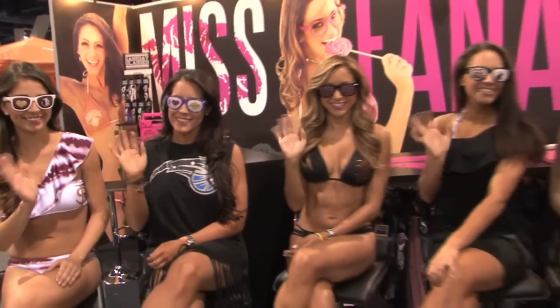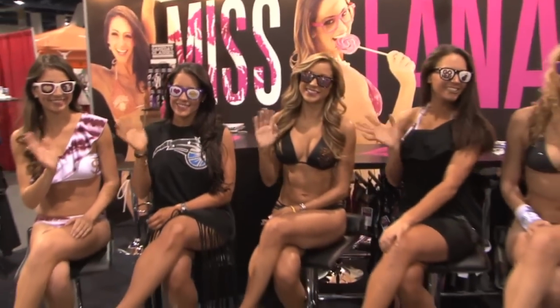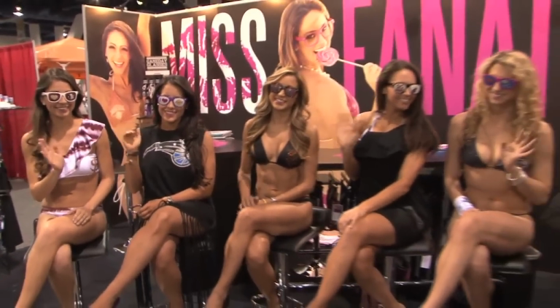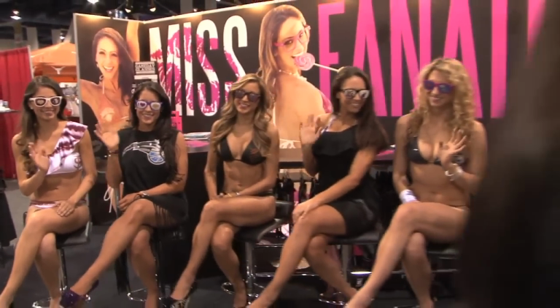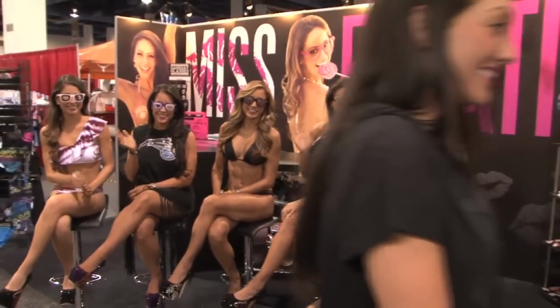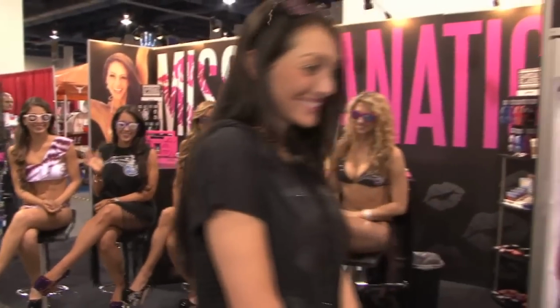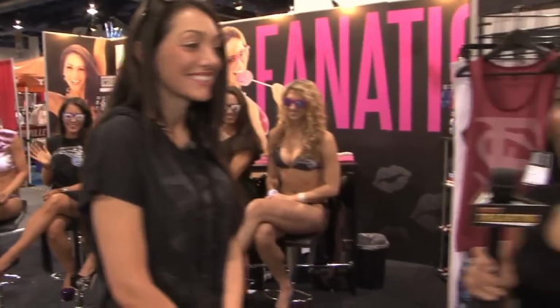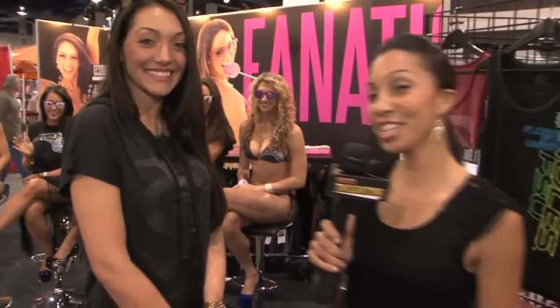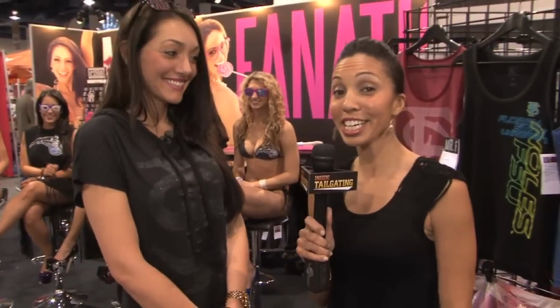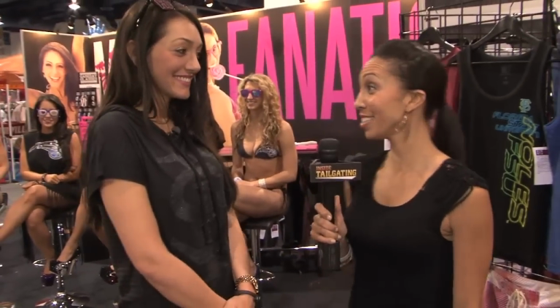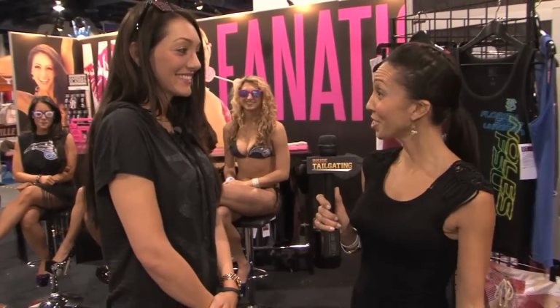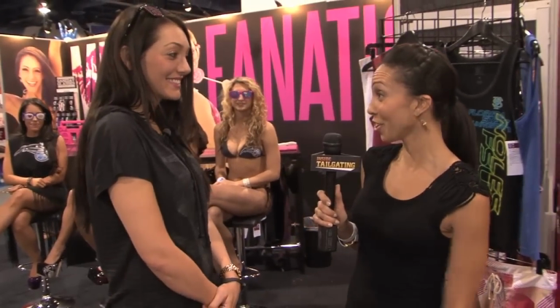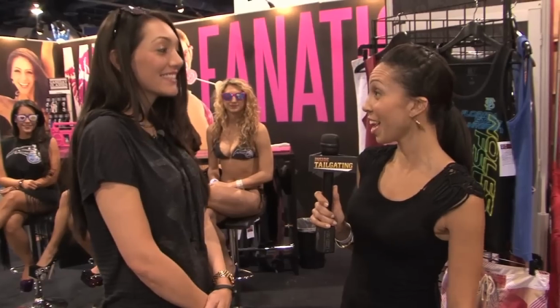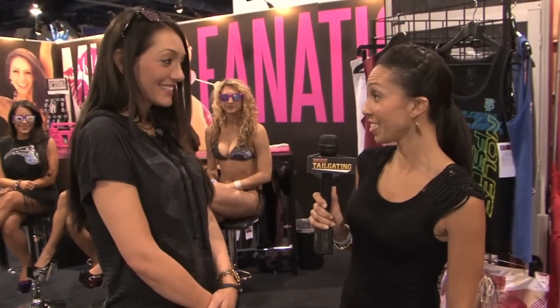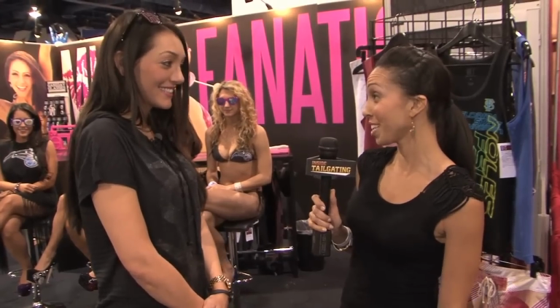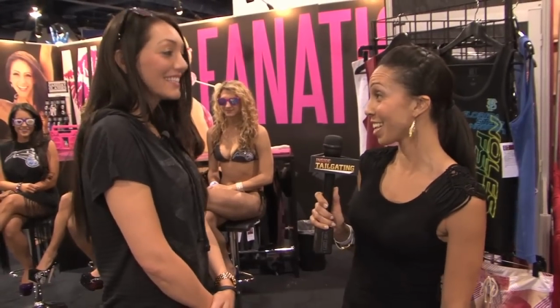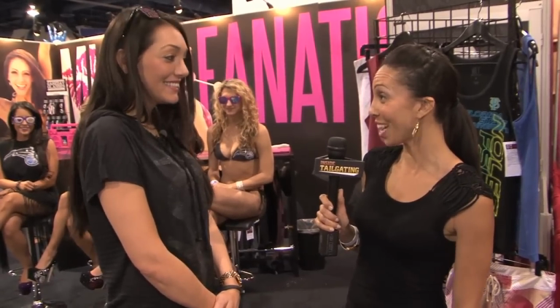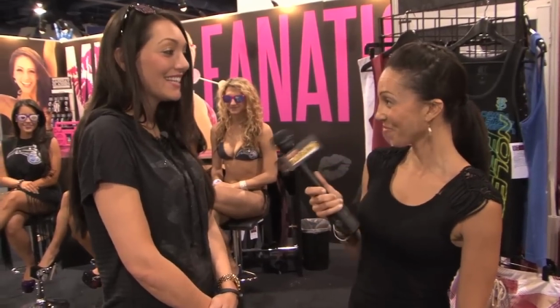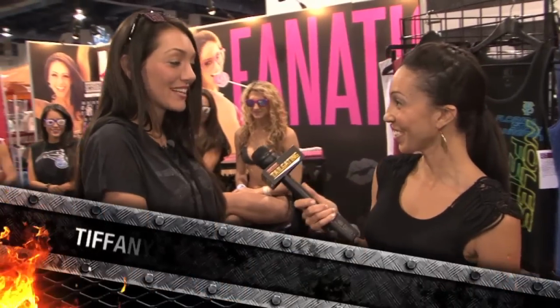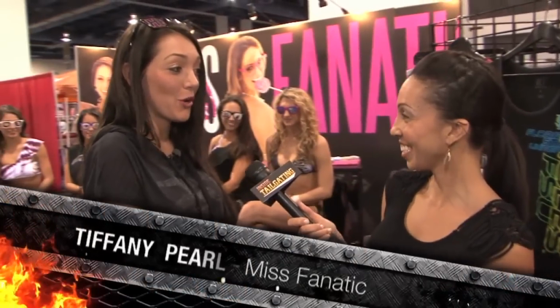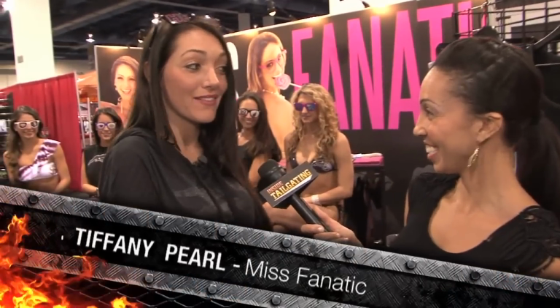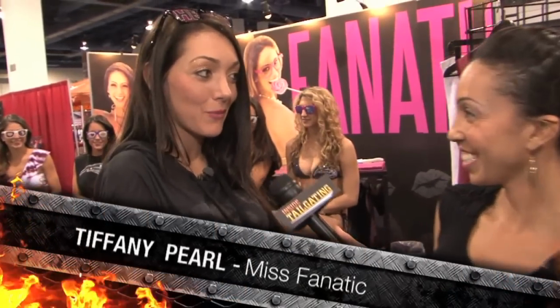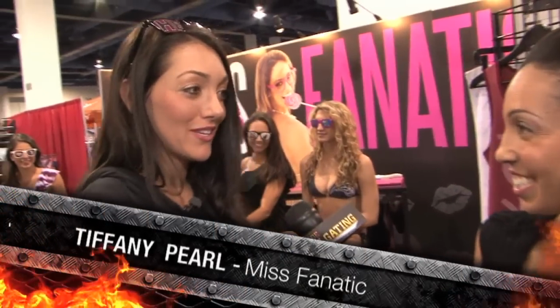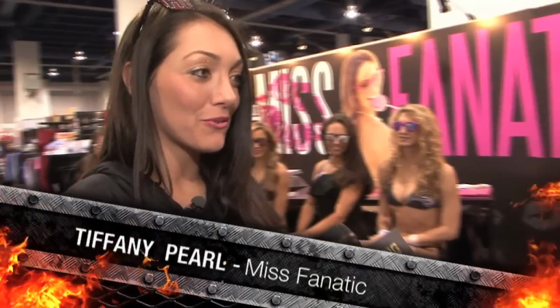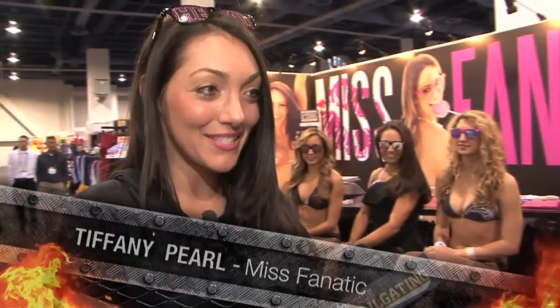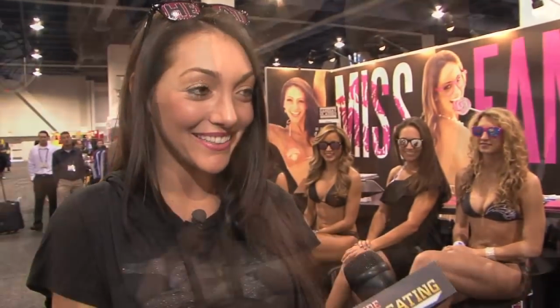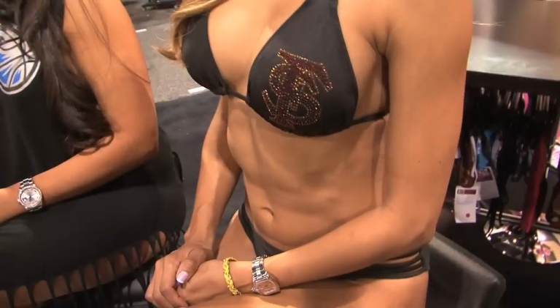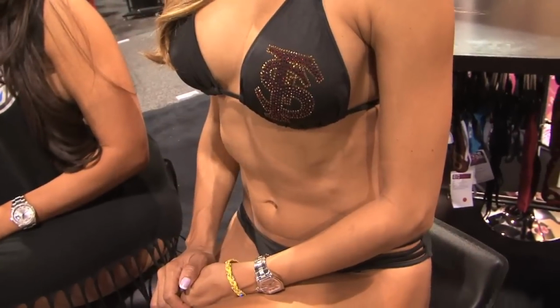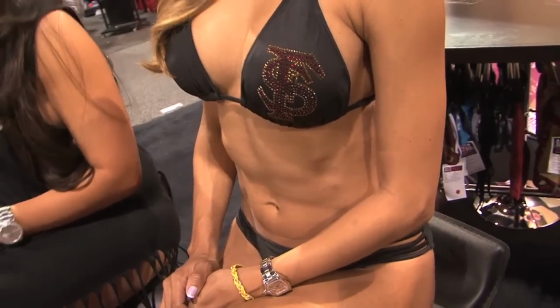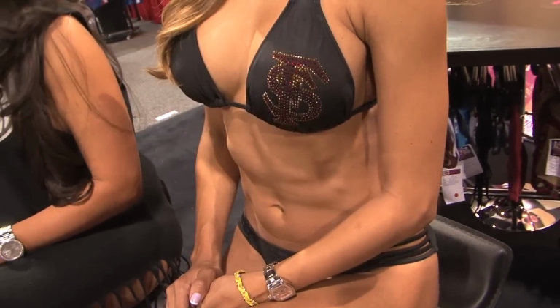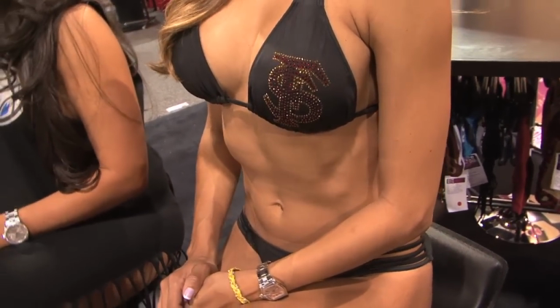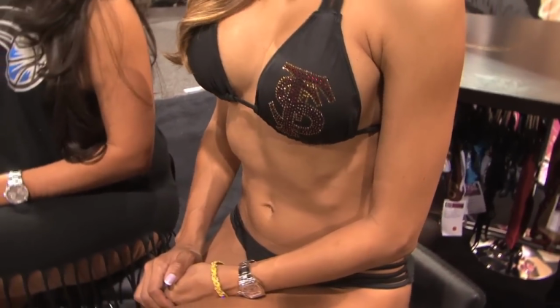Look at all the hot girls here at Miss Fanatic! I have Tiffany here. This is your second year here at the Sports Licensing Expo, right? Yes, it is. It's our second time showing and we have a lot more to show this year, so we're really excited to be here. One of our best selling suits is our sequin suit, it comes in a number of colors.